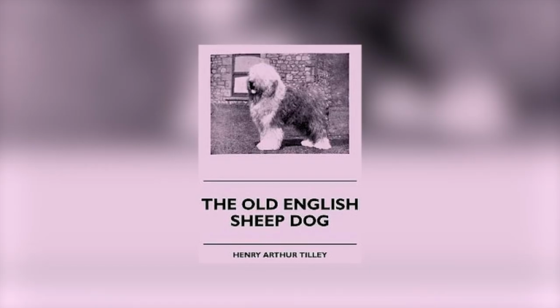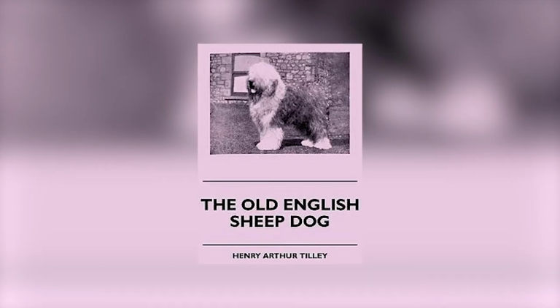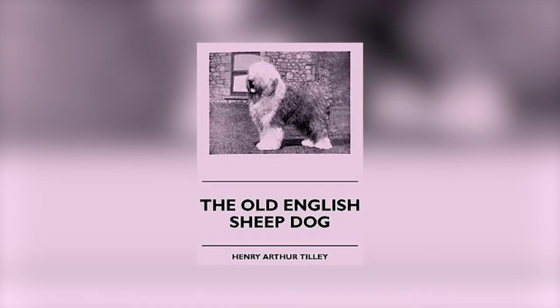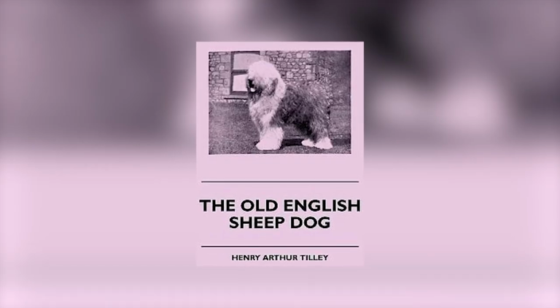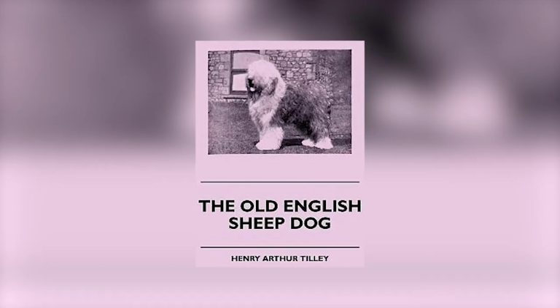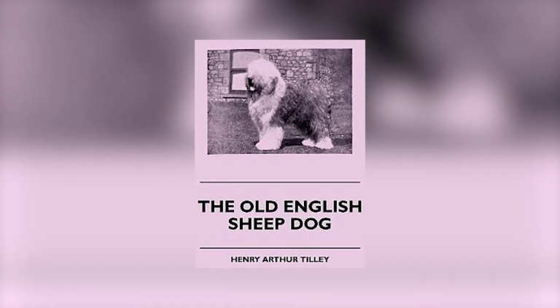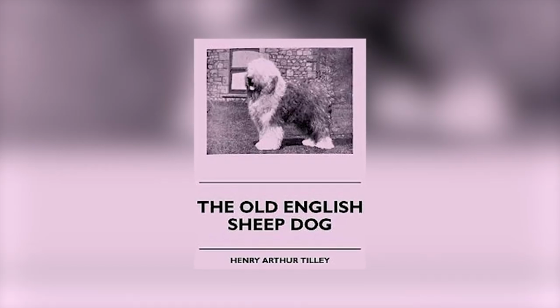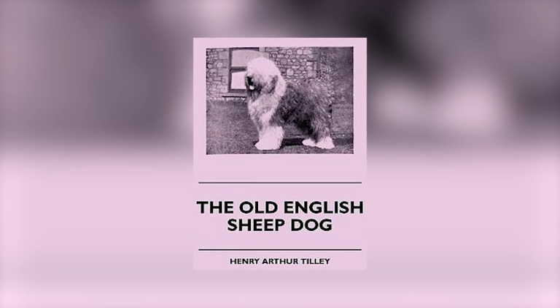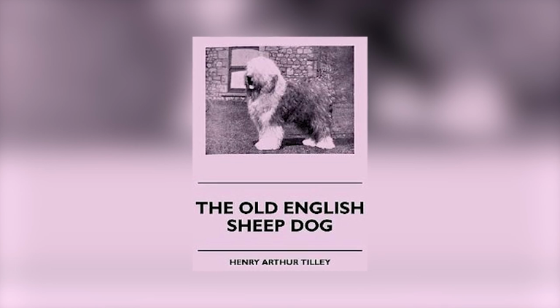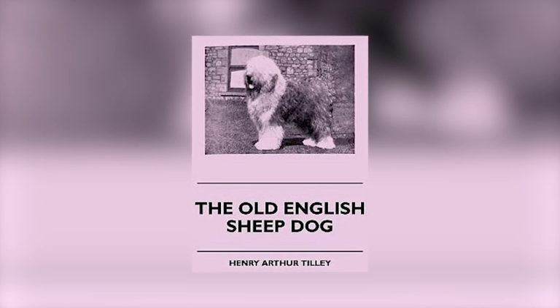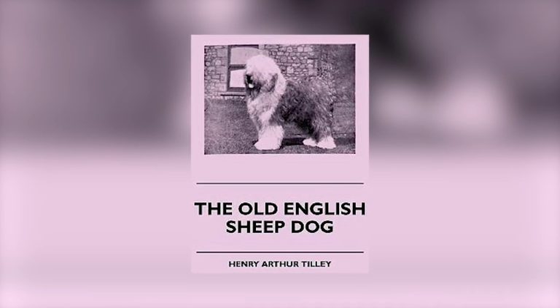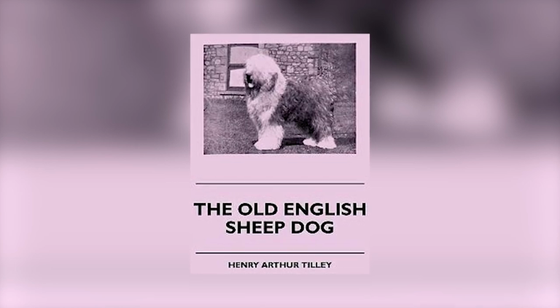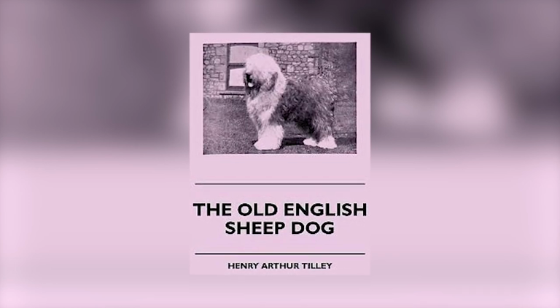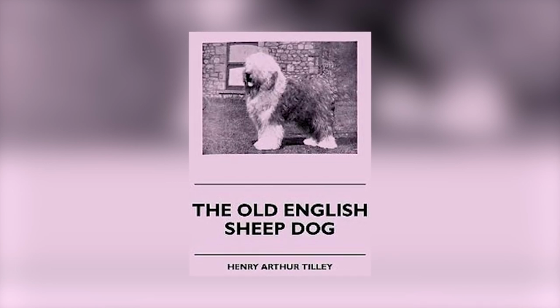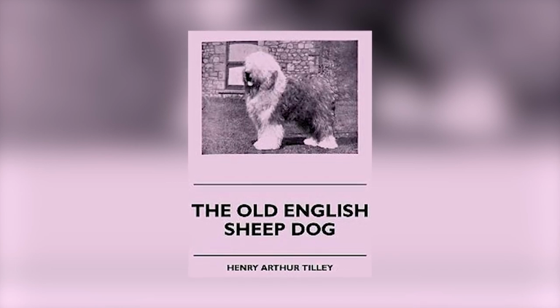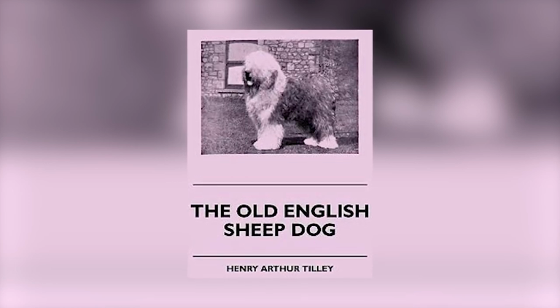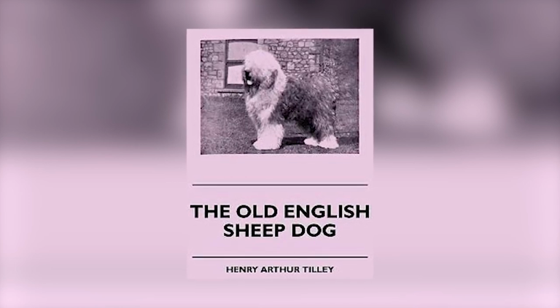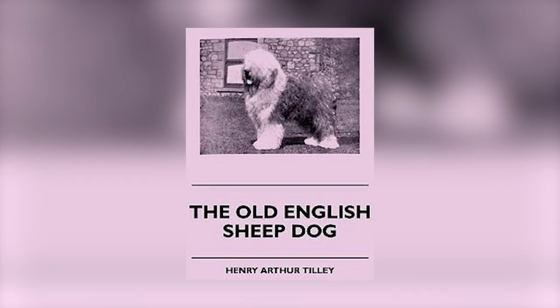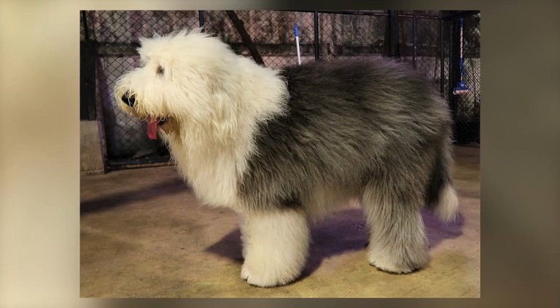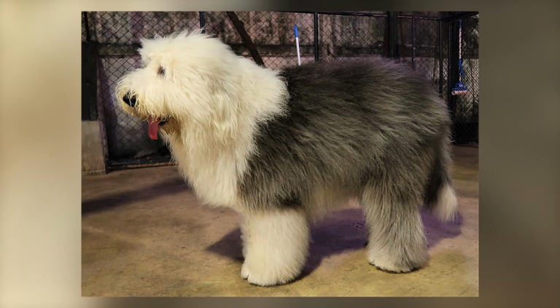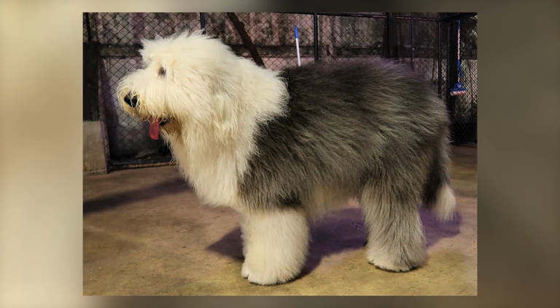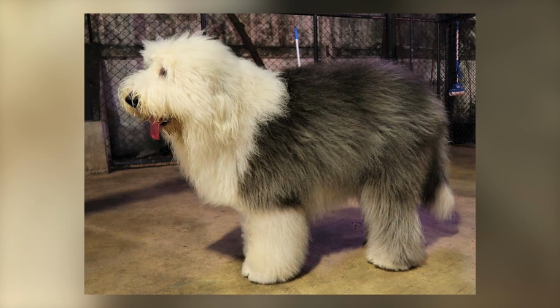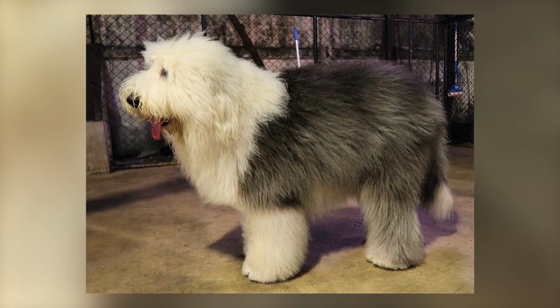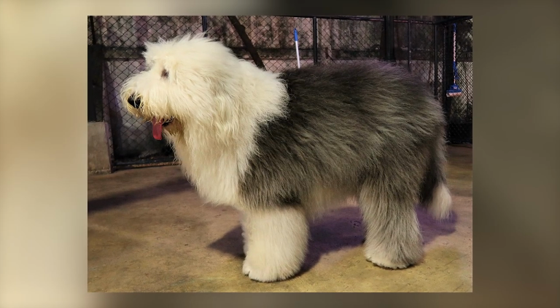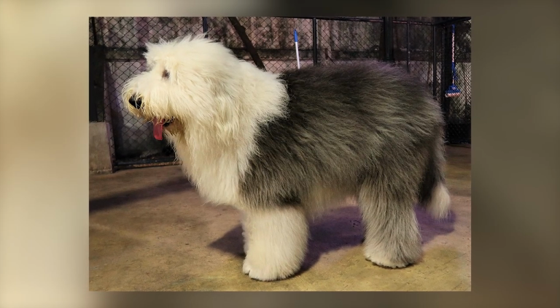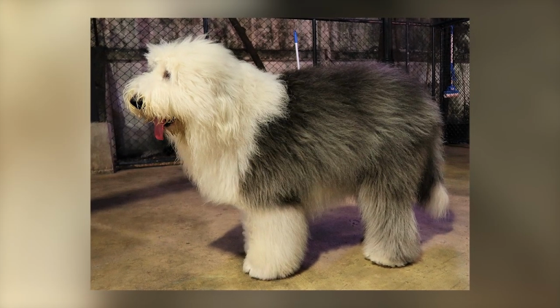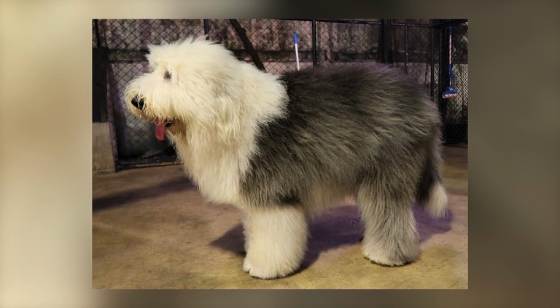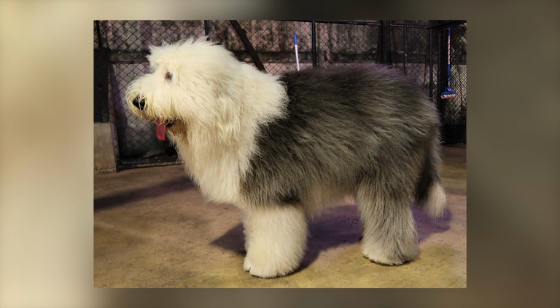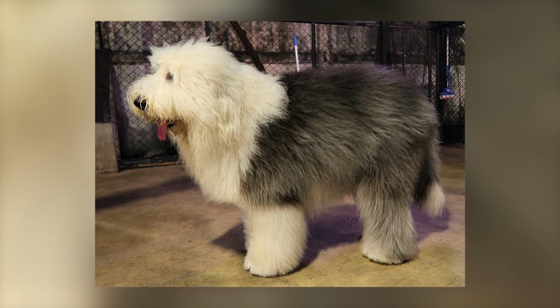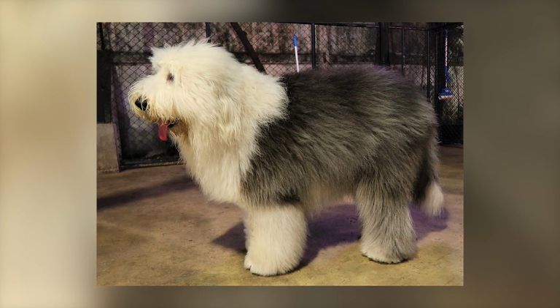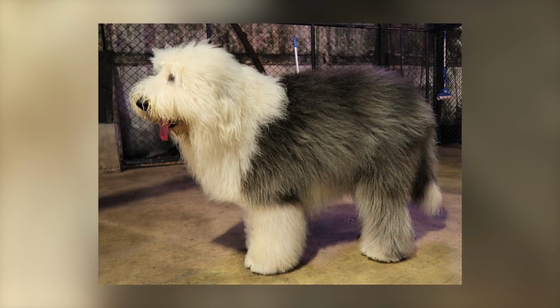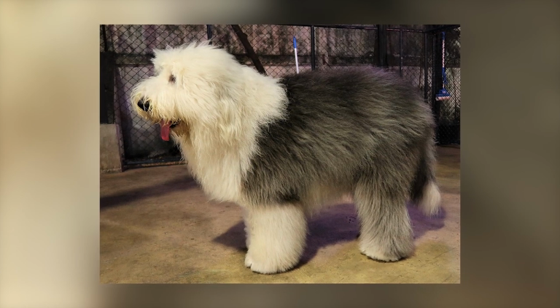Eventually in 1904, Henry Arthur Tilly founded the Old English Sheepdog Club of America. Tilly and his brother William were pioneers in creating the breed standard, and many of the dogs that they bred can still be found in the pedigree lines today. The American Kennel Club recognized the breed in 1885.